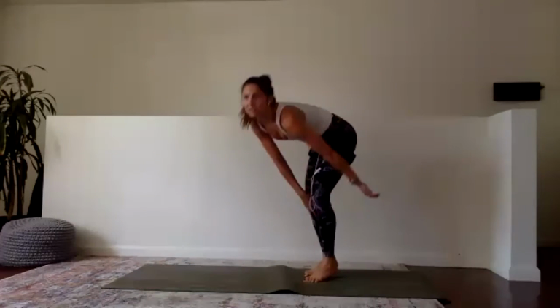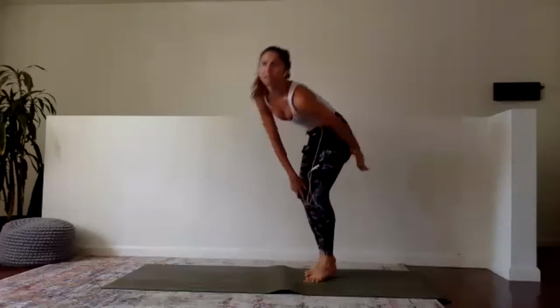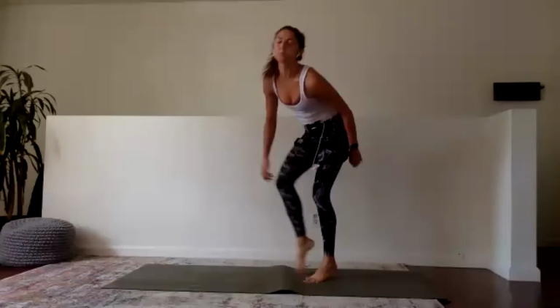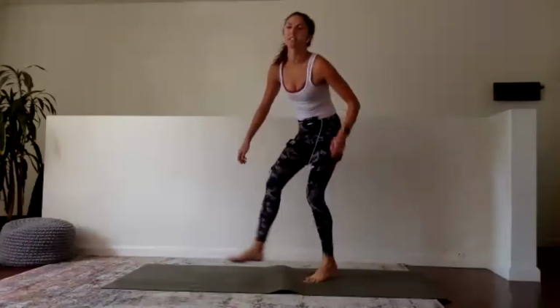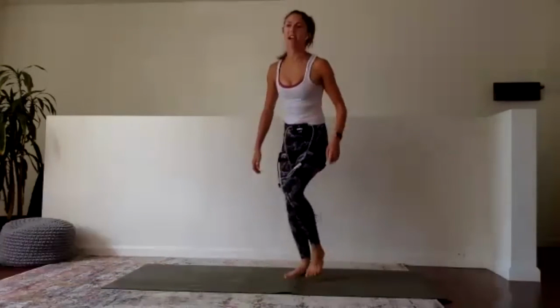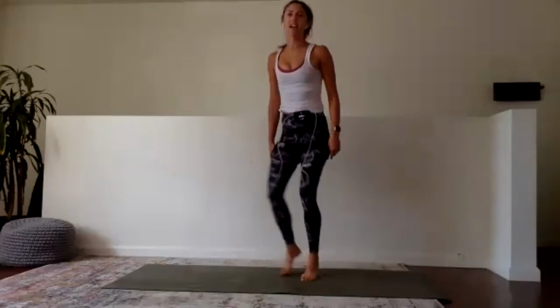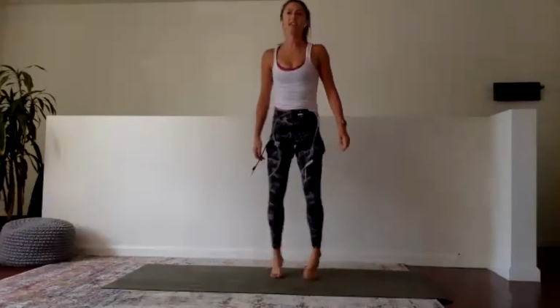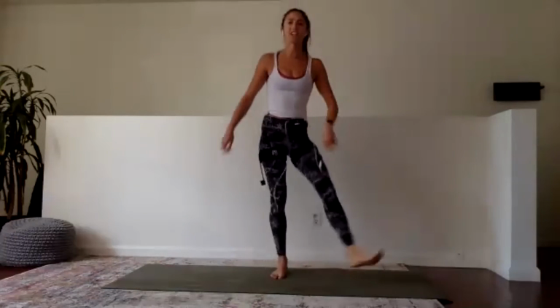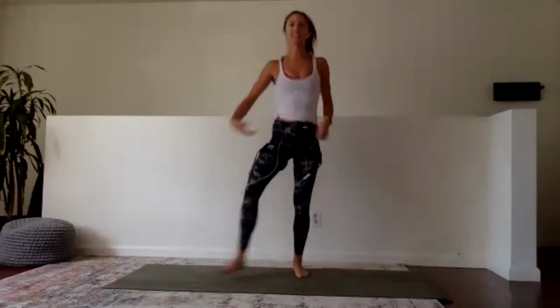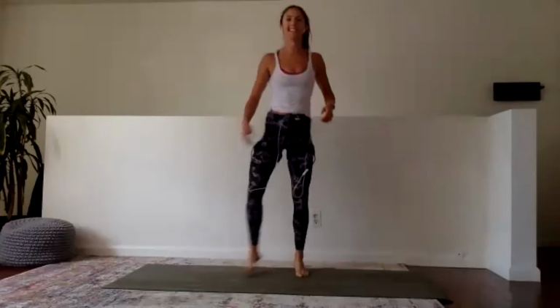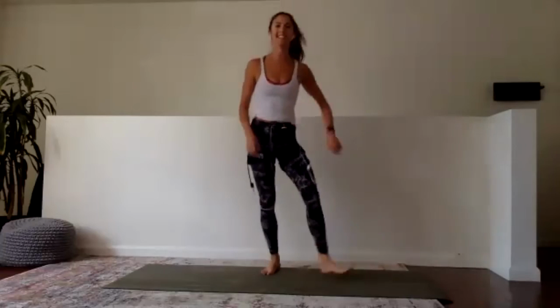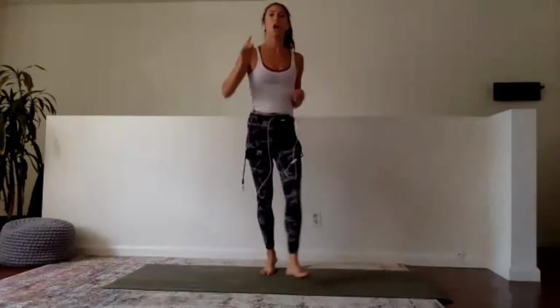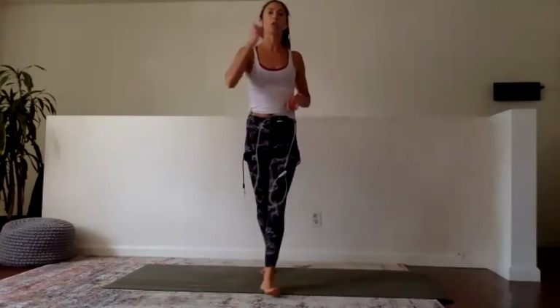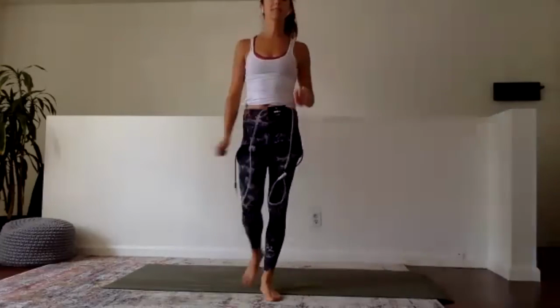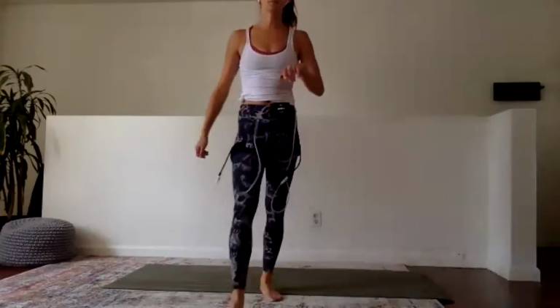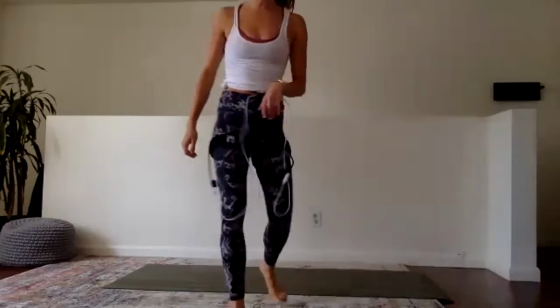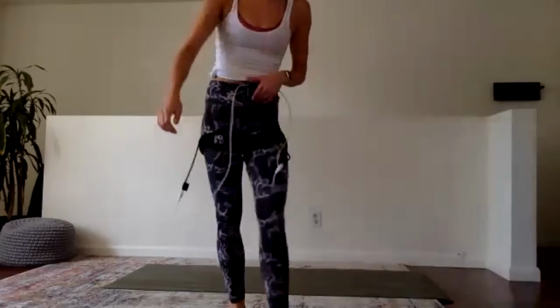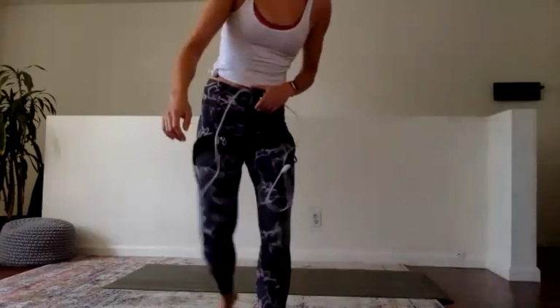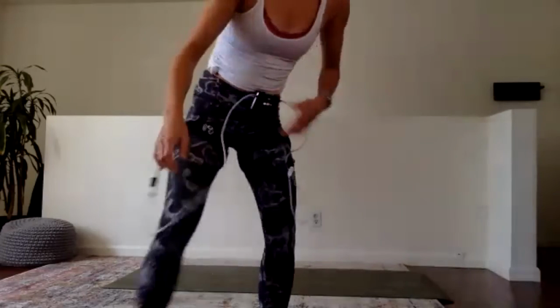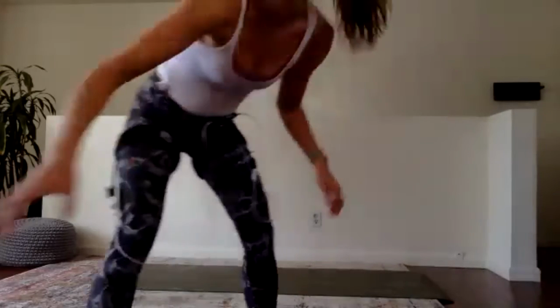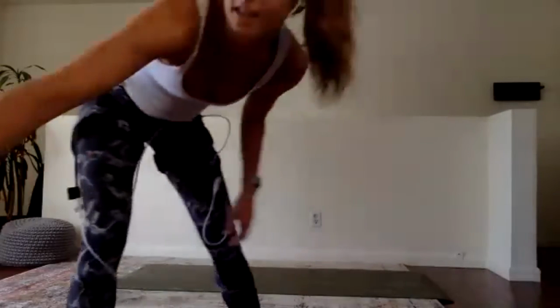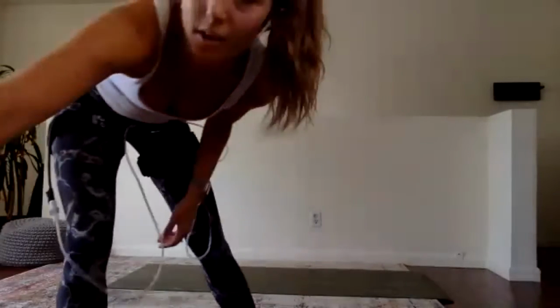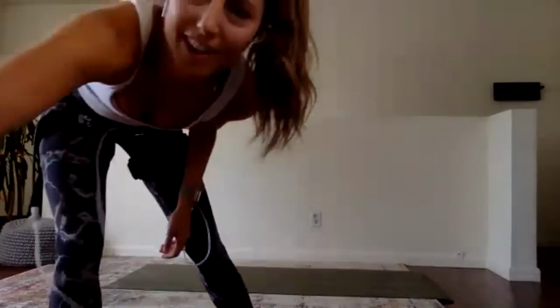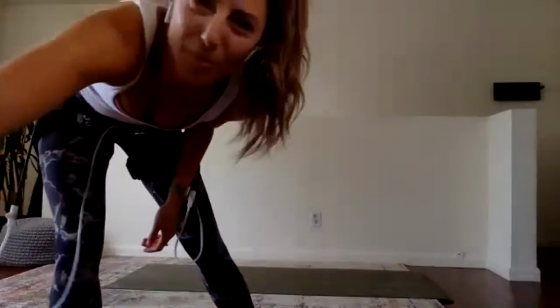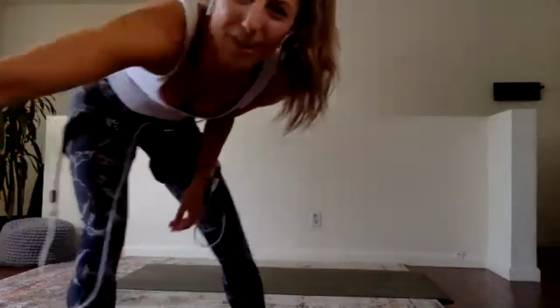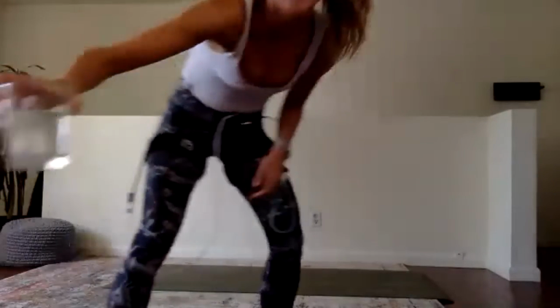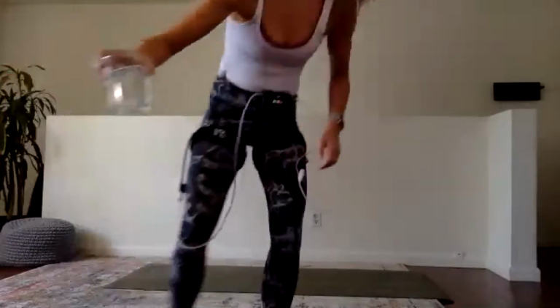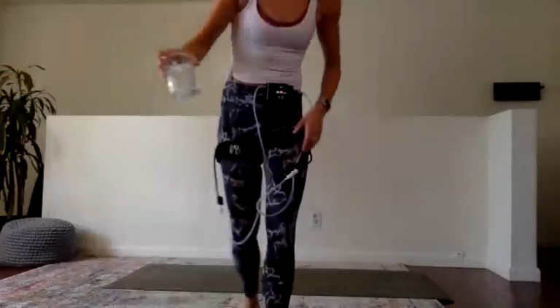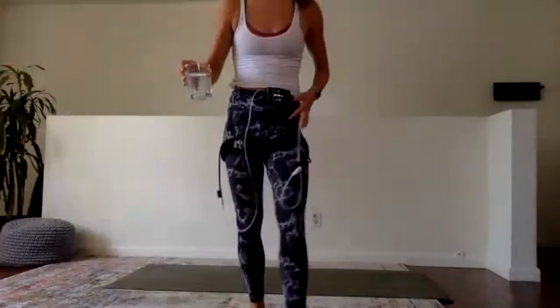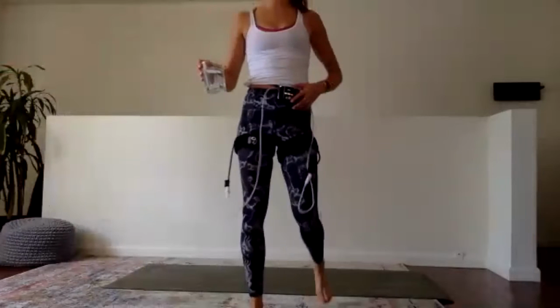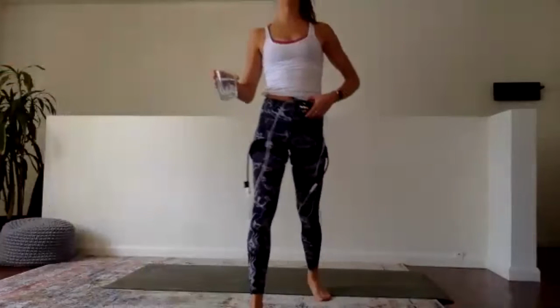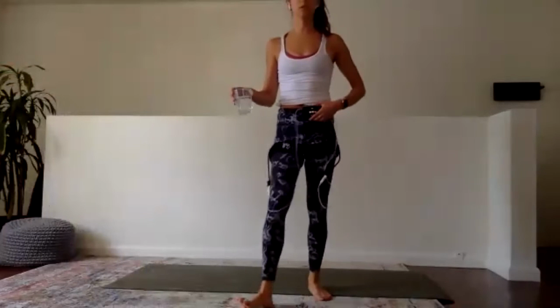Everybody up to stand. Shake it up. Grab a sip of water, then we're going to jump into our next exercise. Check your cycle.